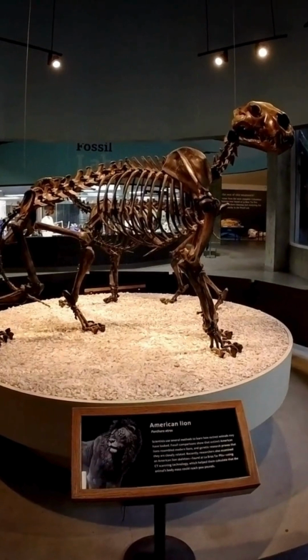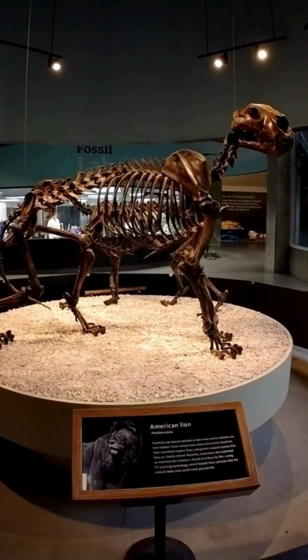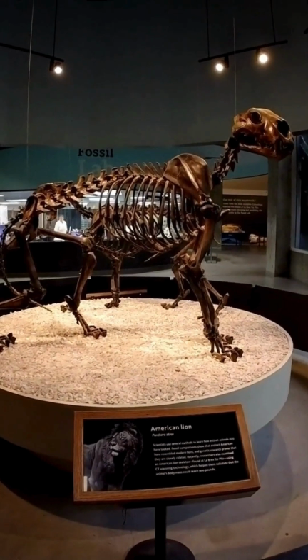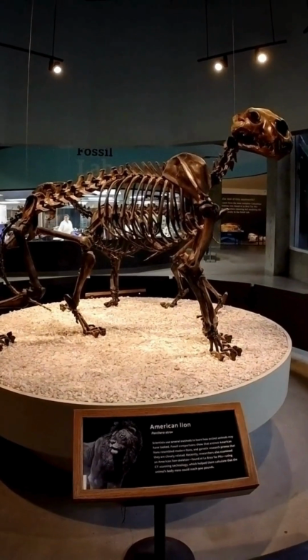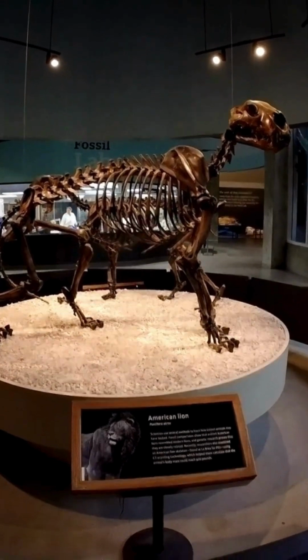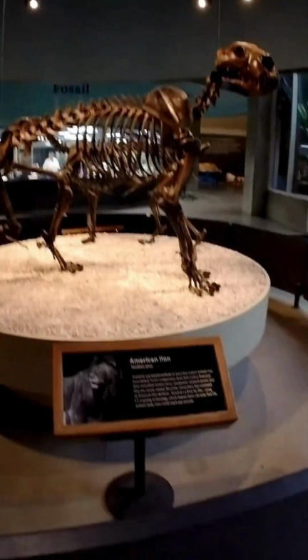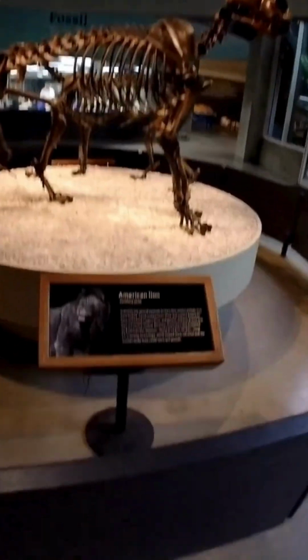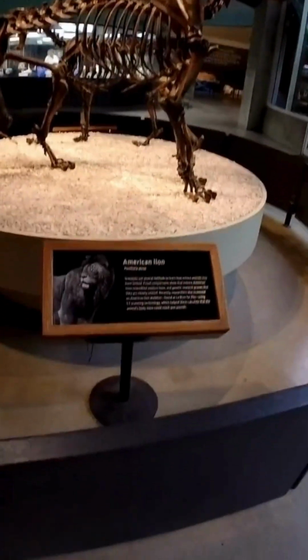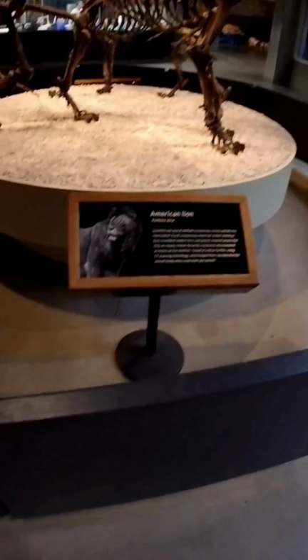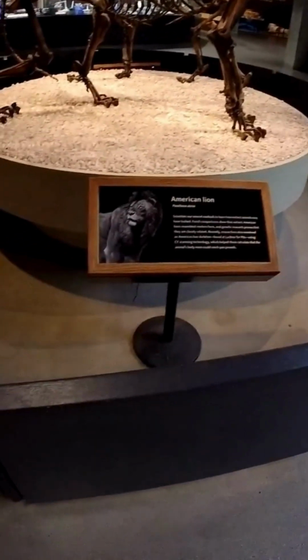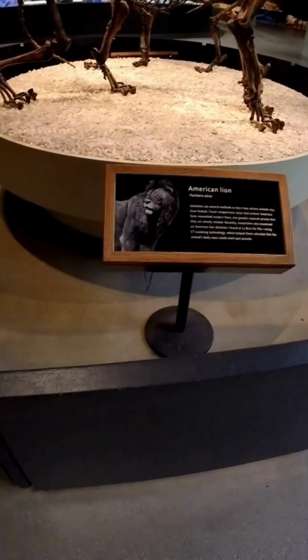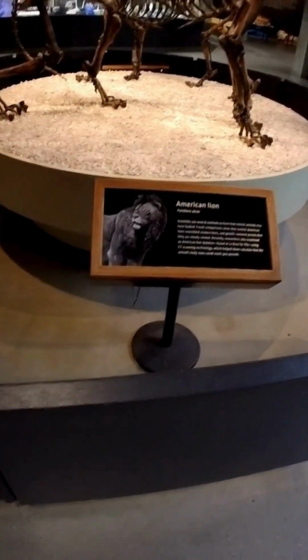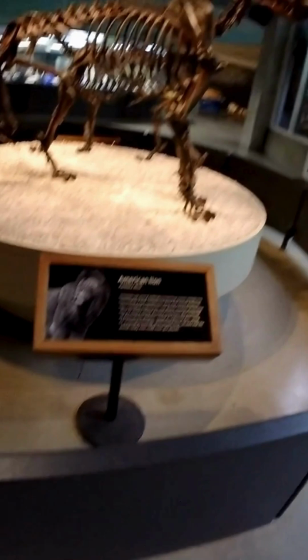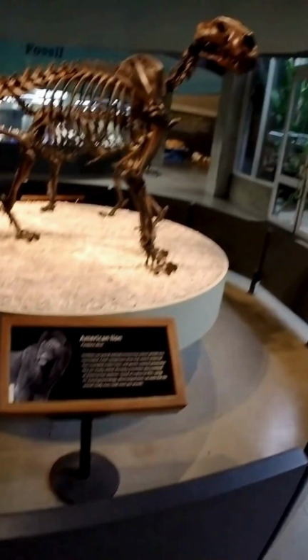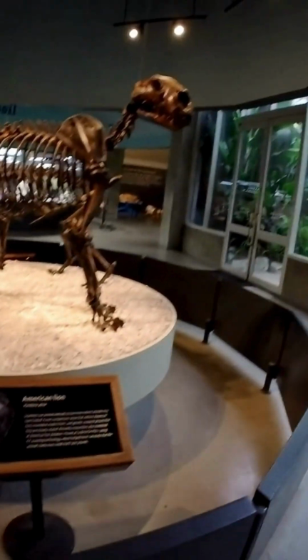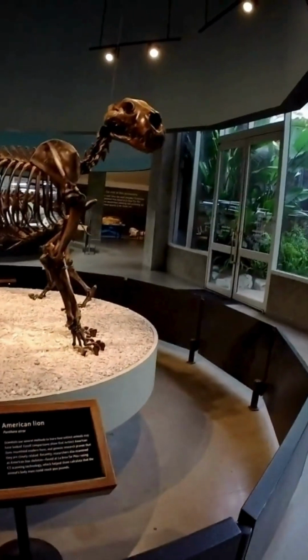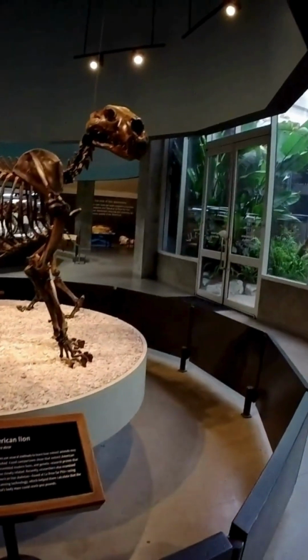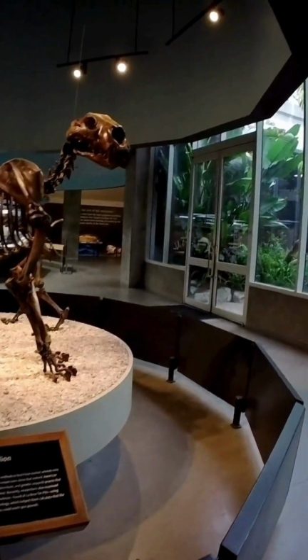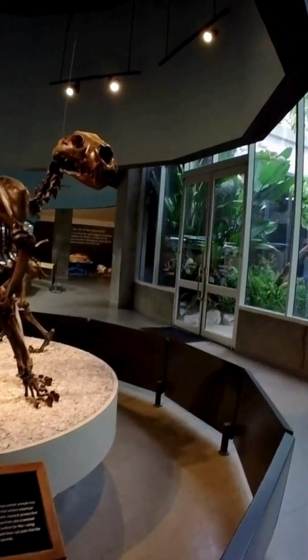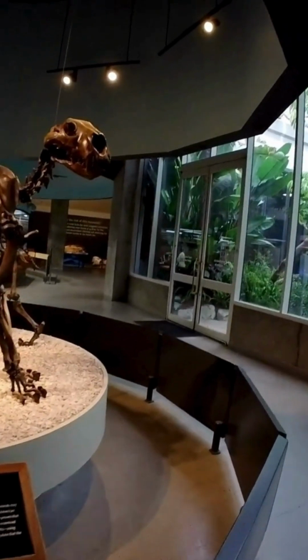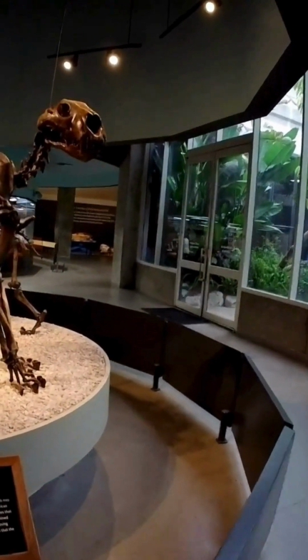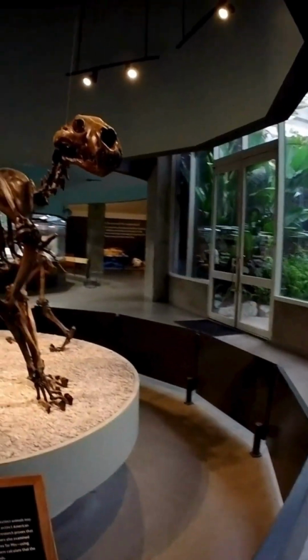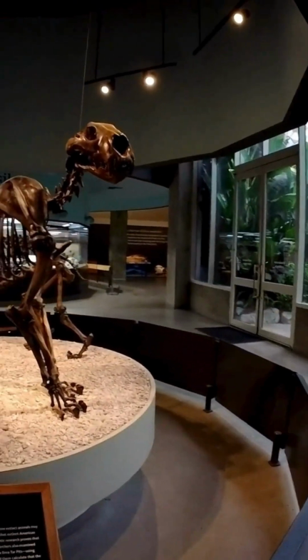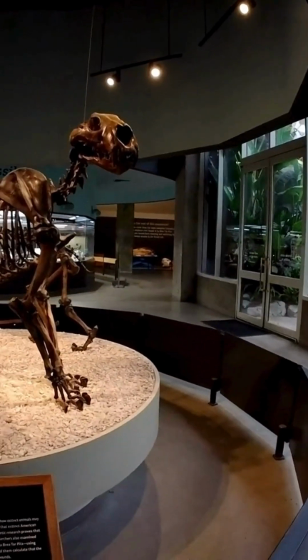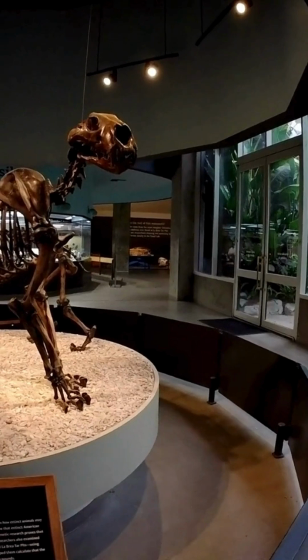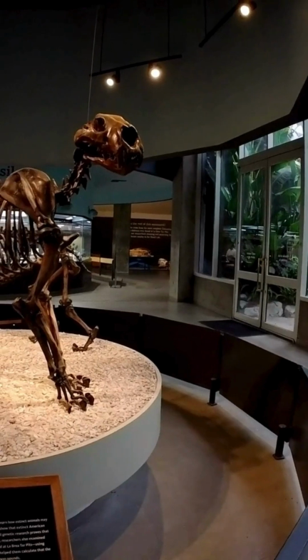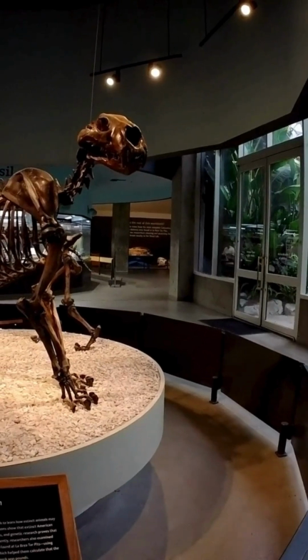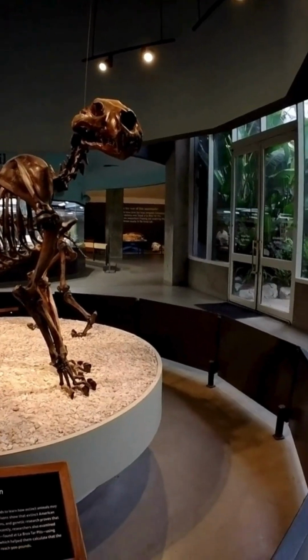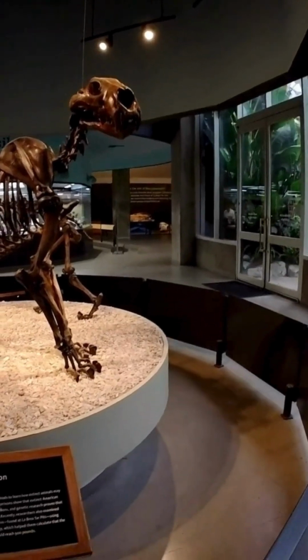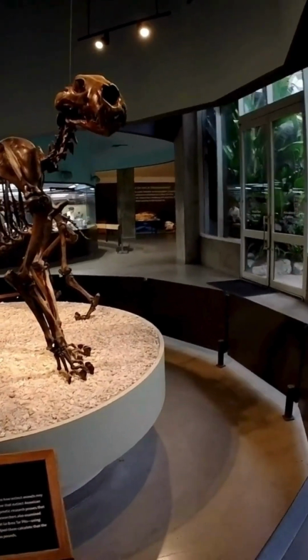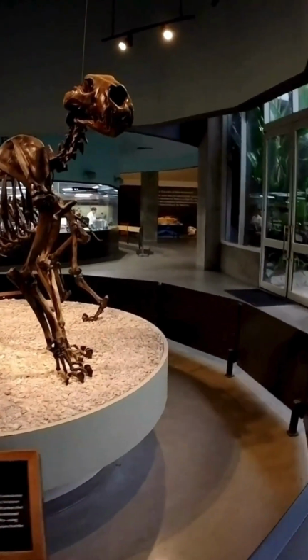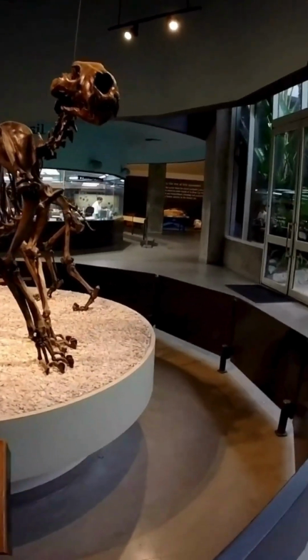Next, I saw the fossilized skeleton of two American lions. When I first saw them, I was surprised — they did not look as big as I'd imagined, maybe comparable to a modern North American mountain lion.